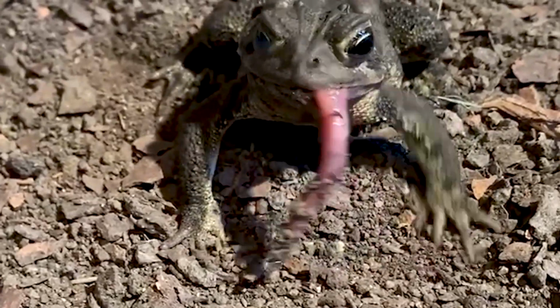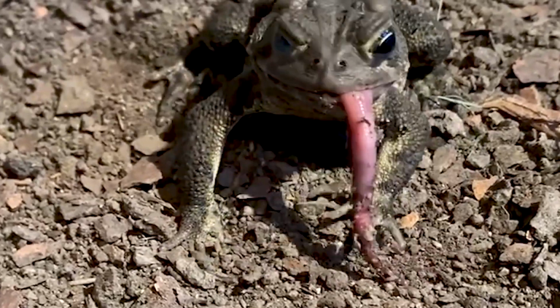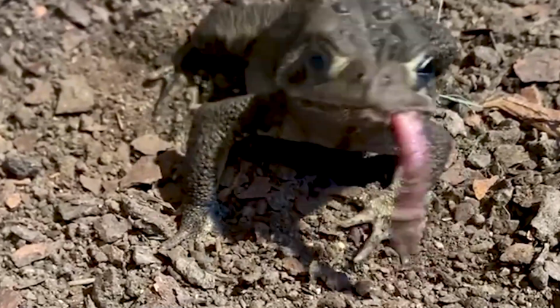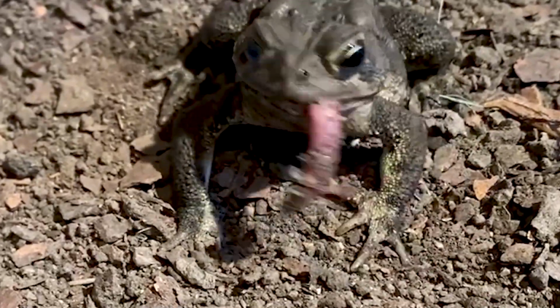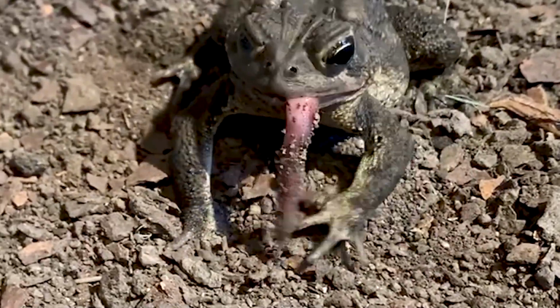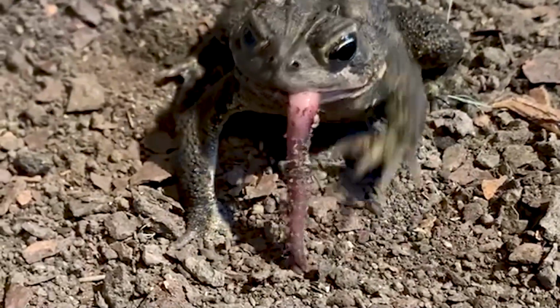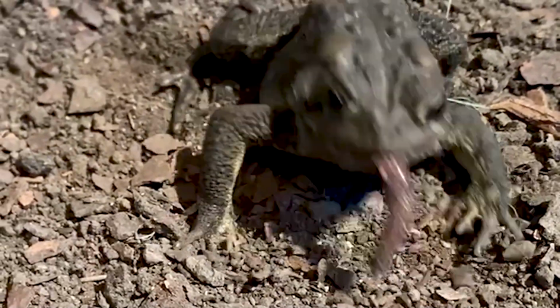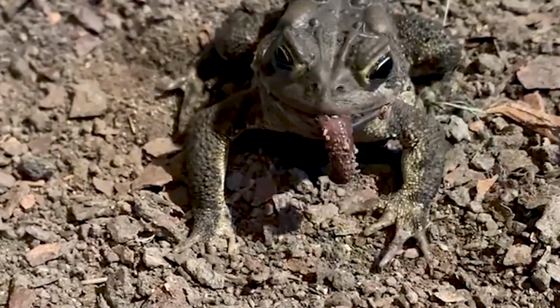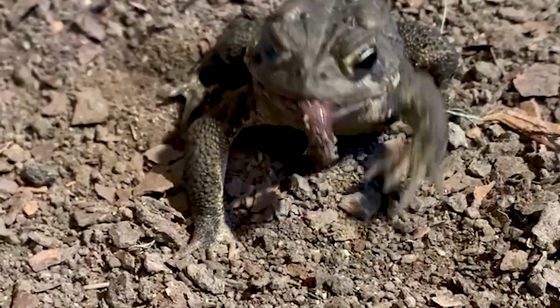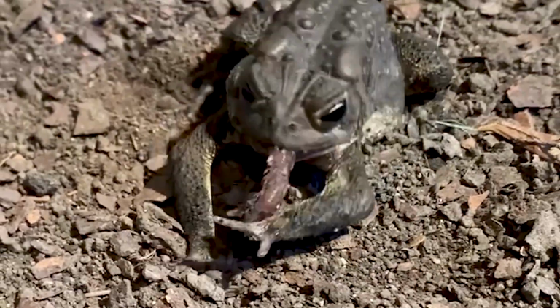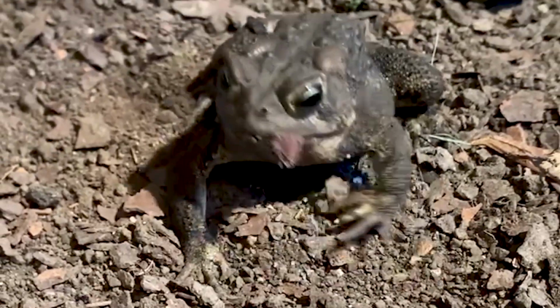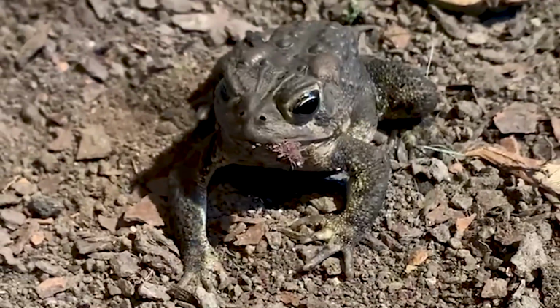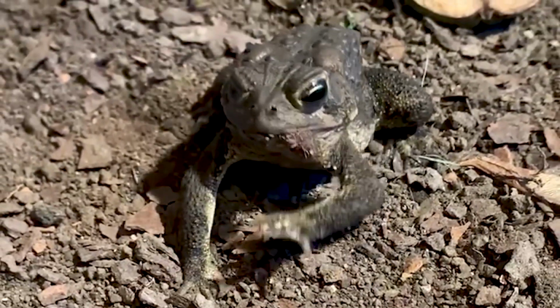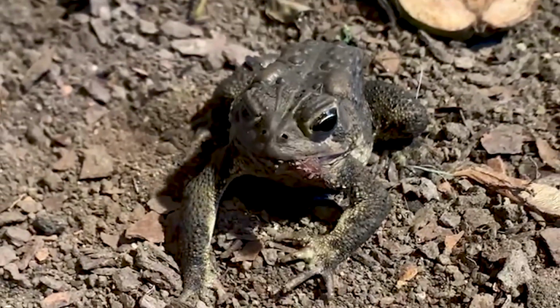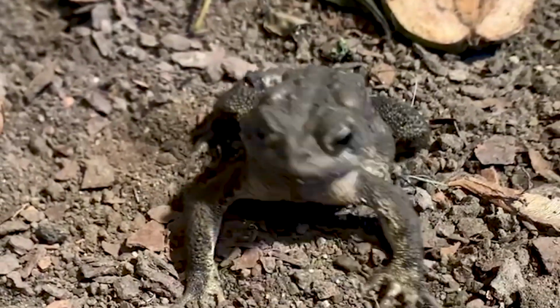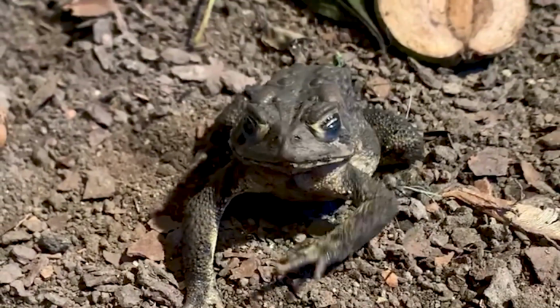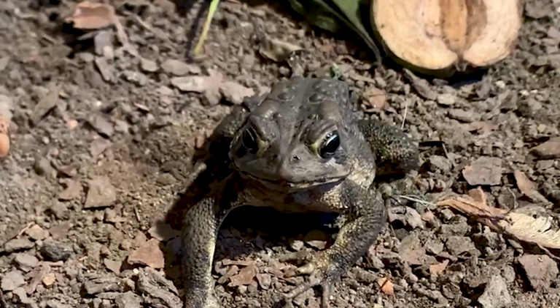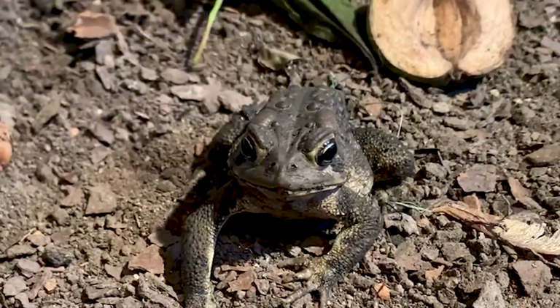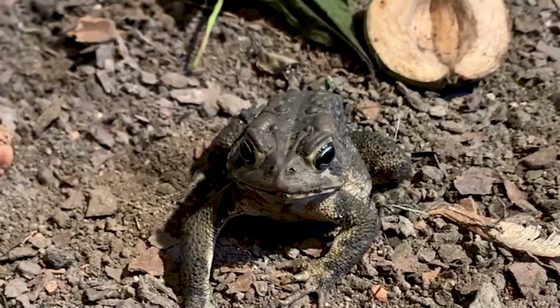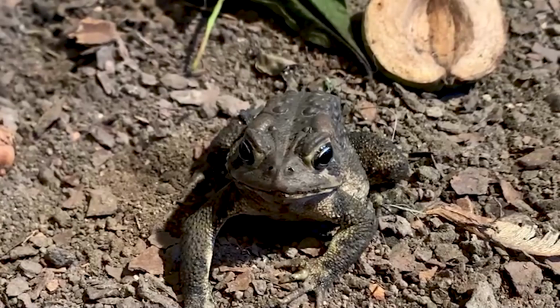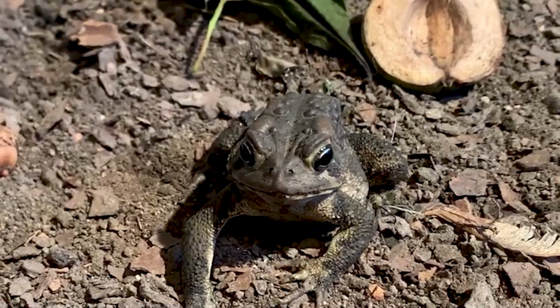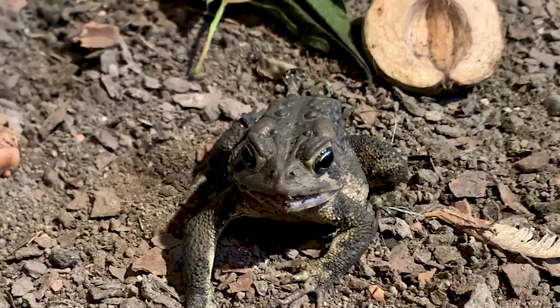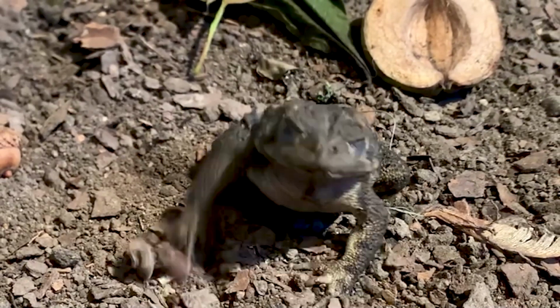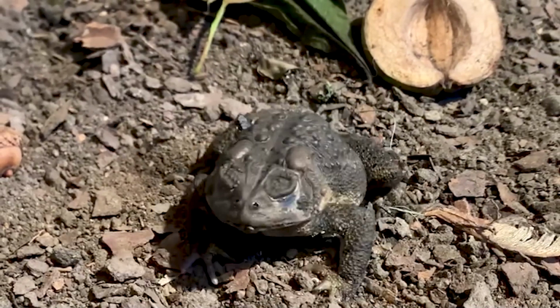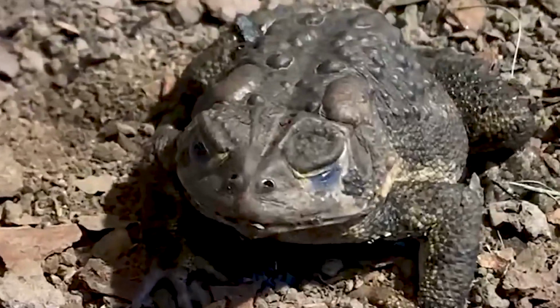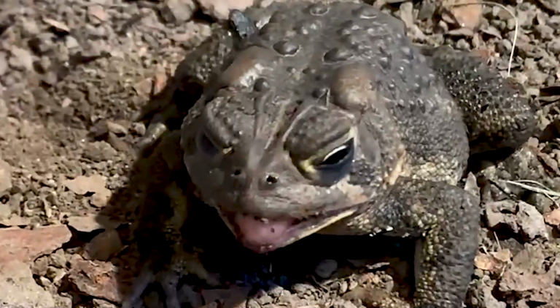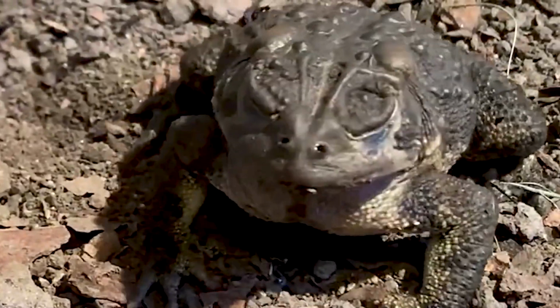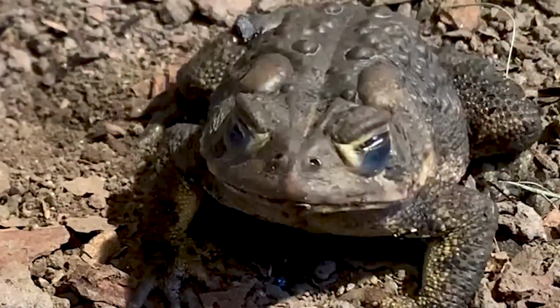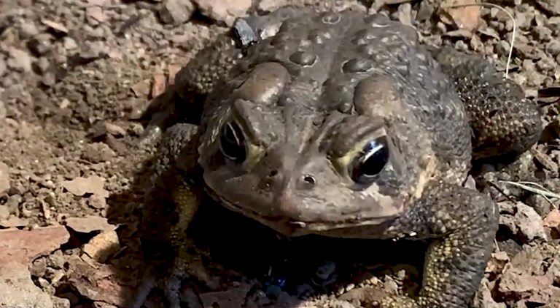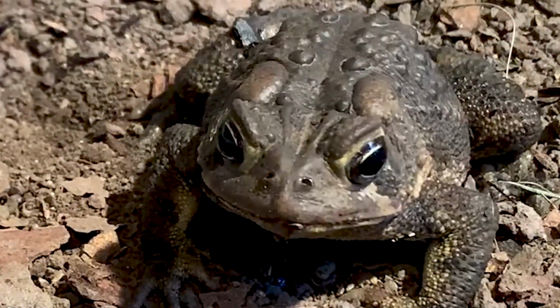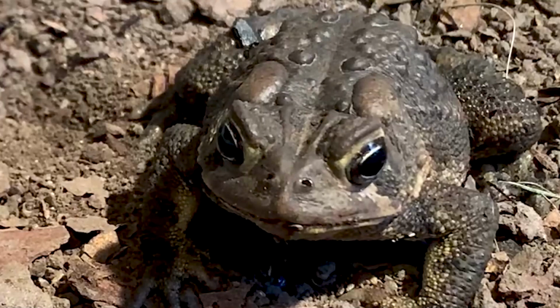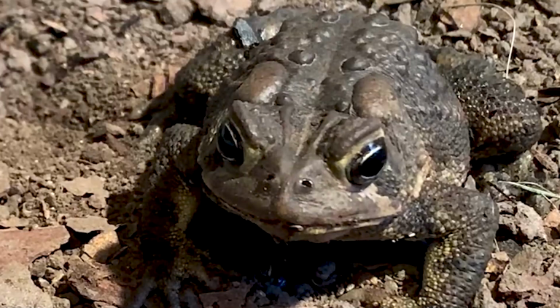Watch as it uses its front legs like hands to grasp its prey and push the food into its mouth. Check out the toad's eyeballs as they actually sink down into his mouth and help push the food down its throat.